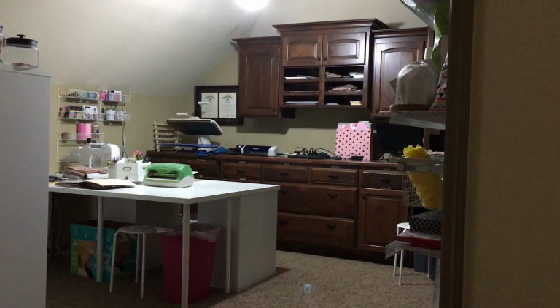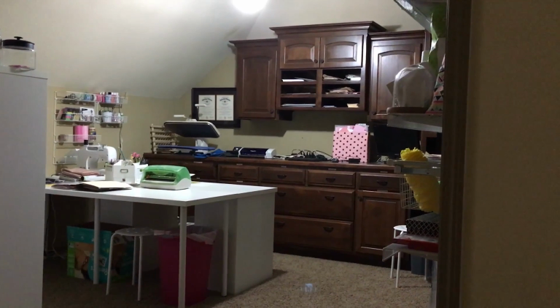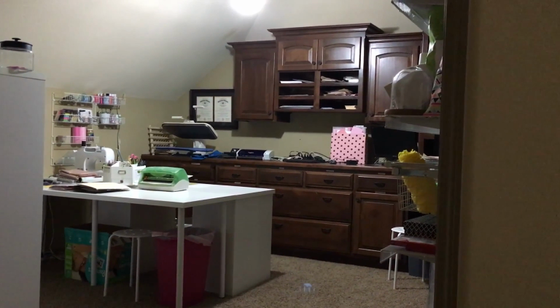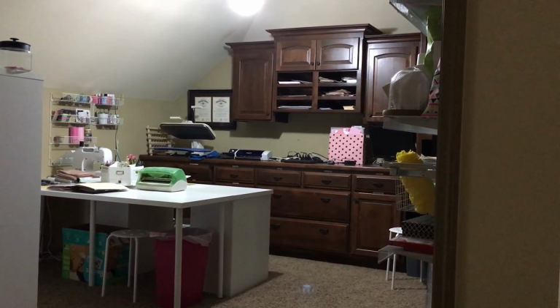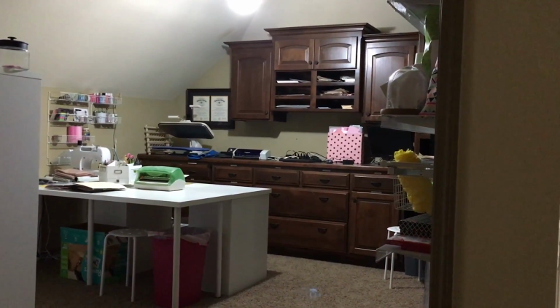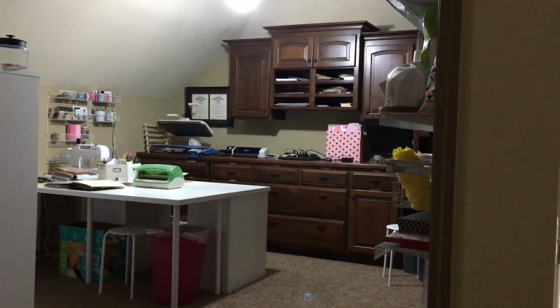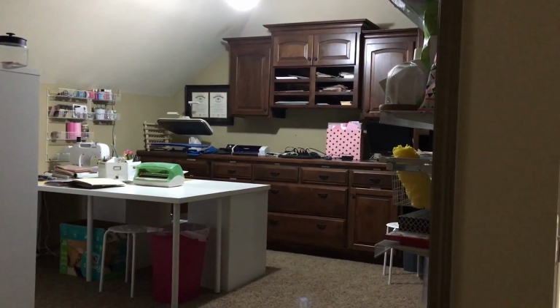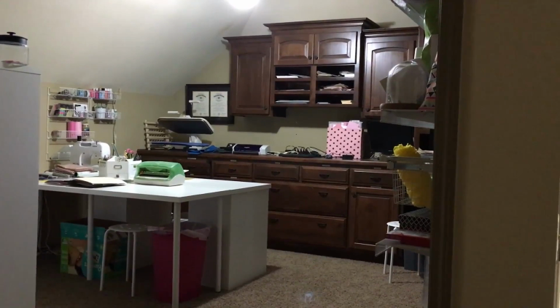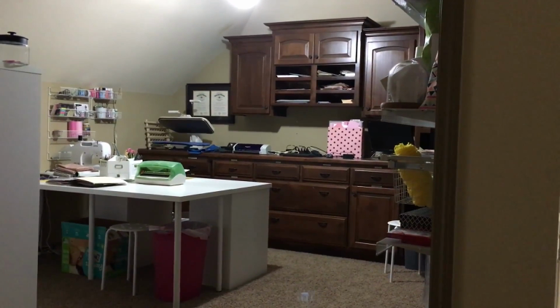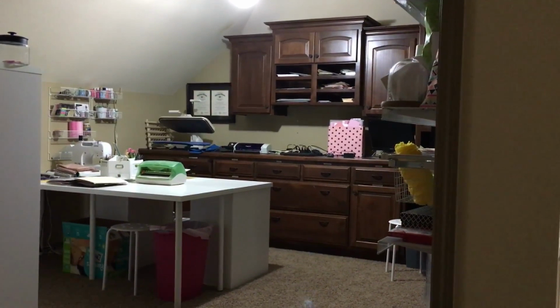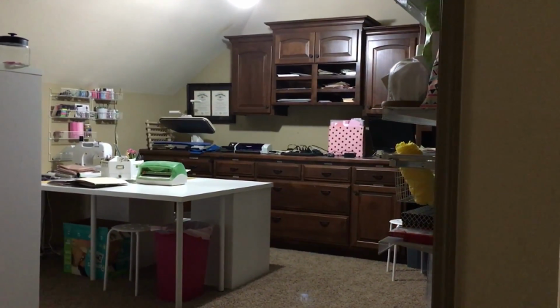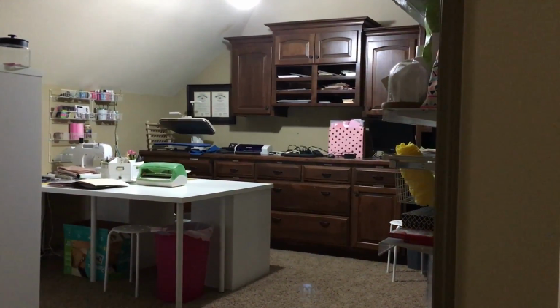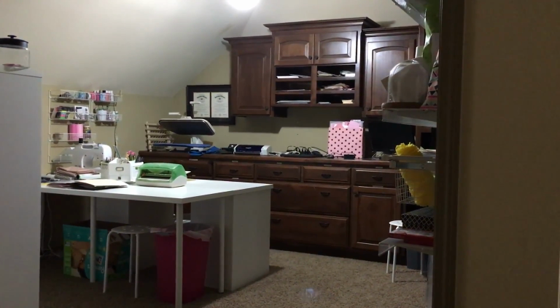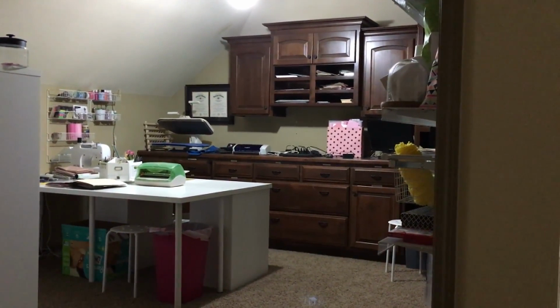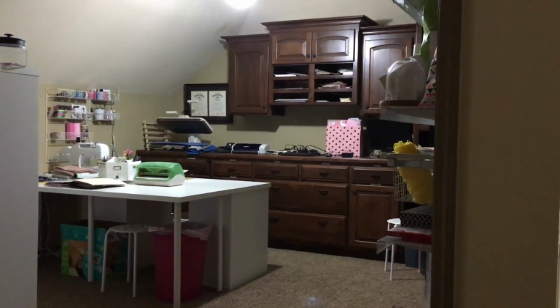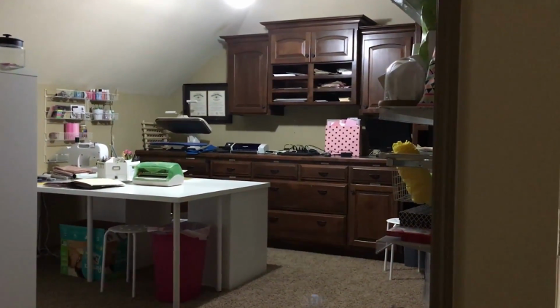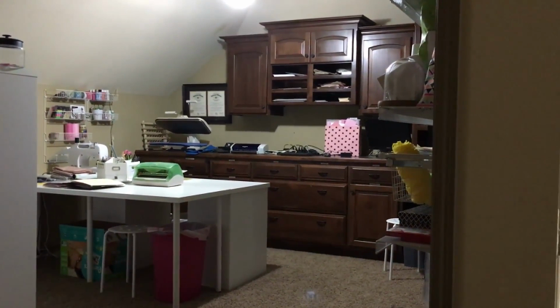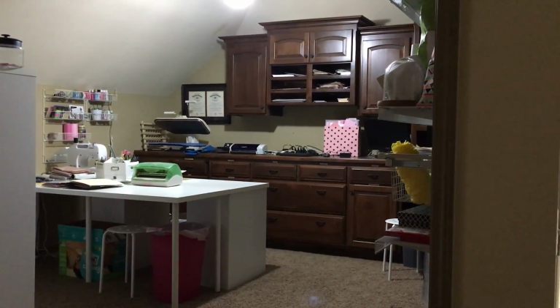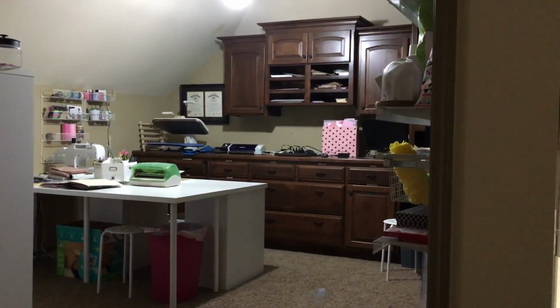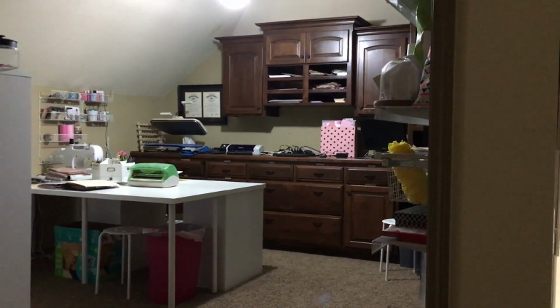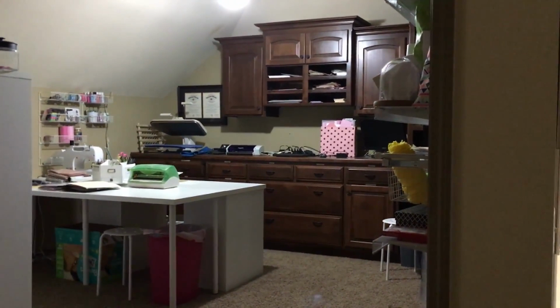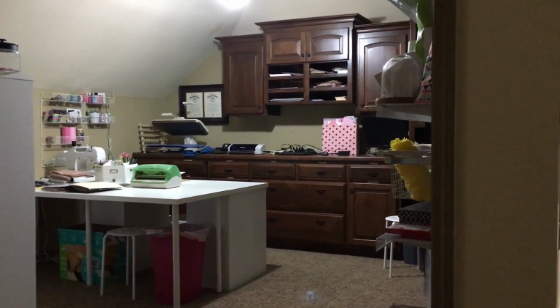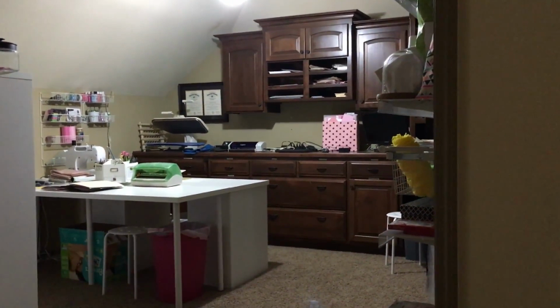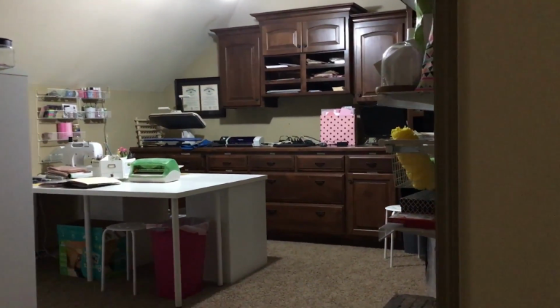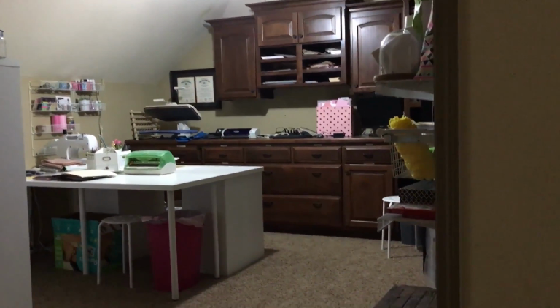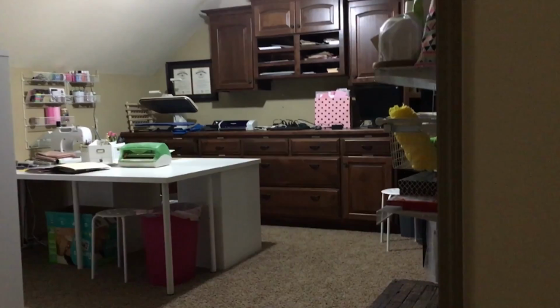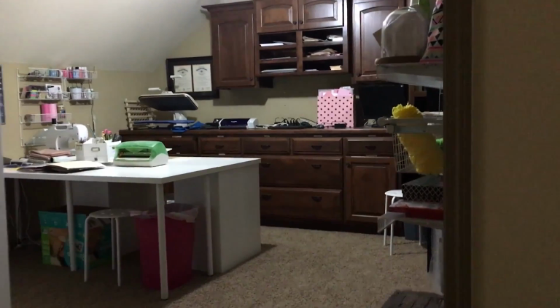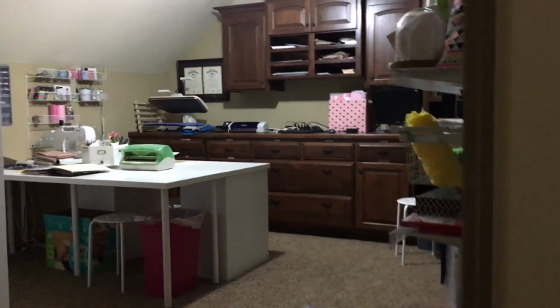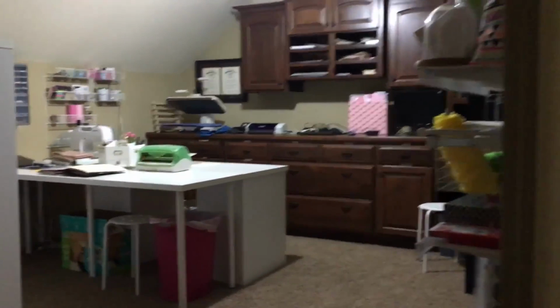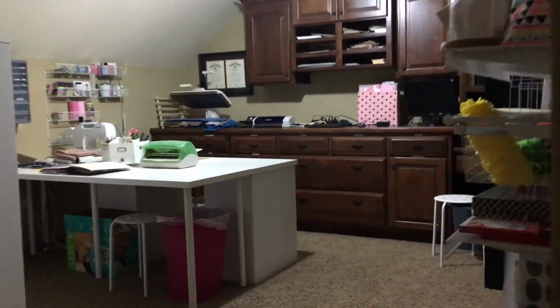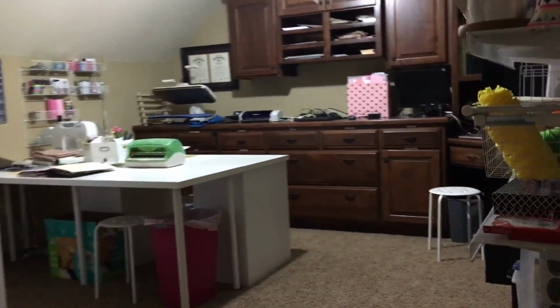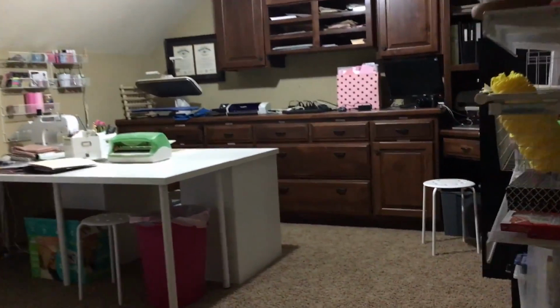My craft room is made up of three Linnmon tables put together from Ikea. I wanted a craft table that was big enough to spread out 54-inch pieces of fabric so that I could cut.